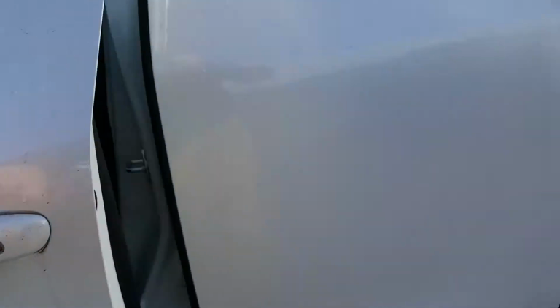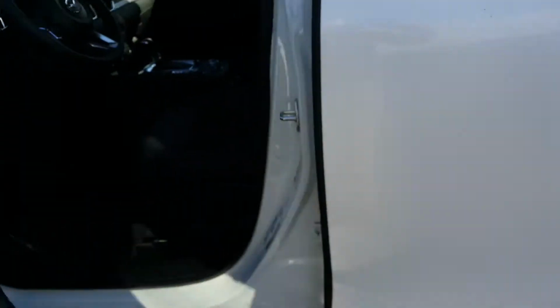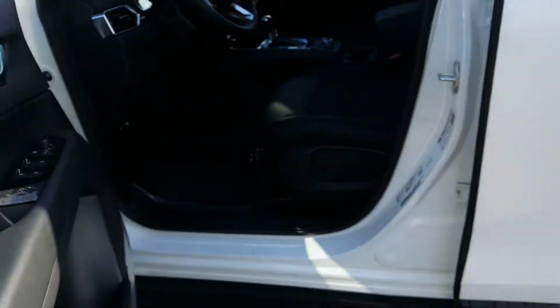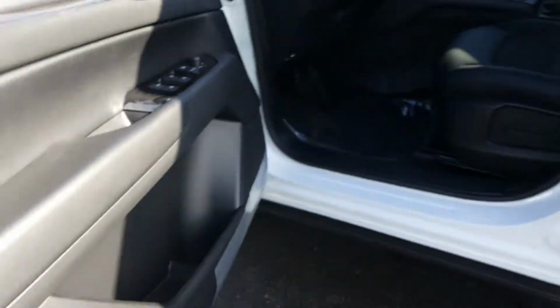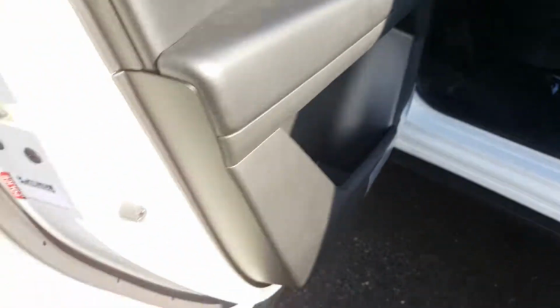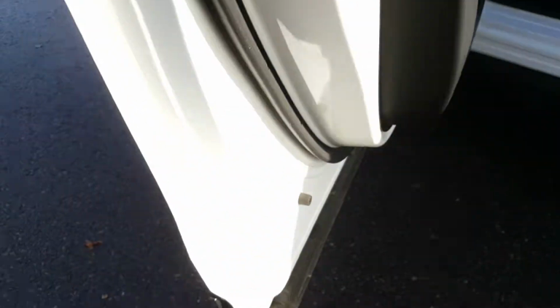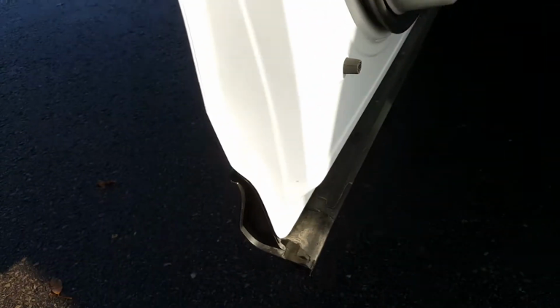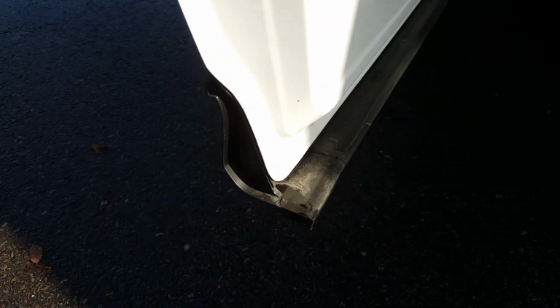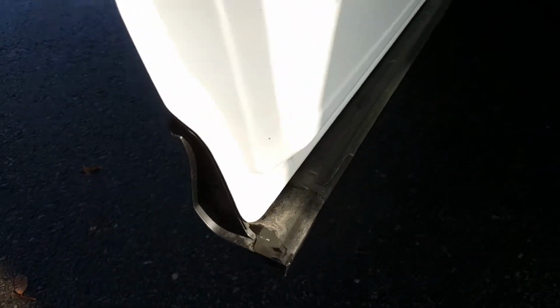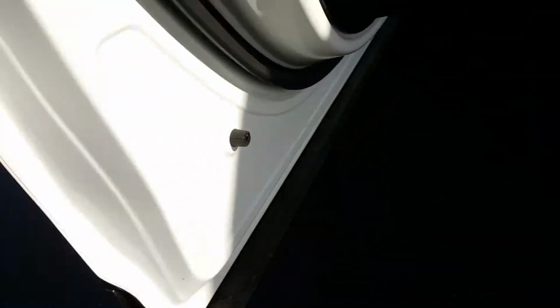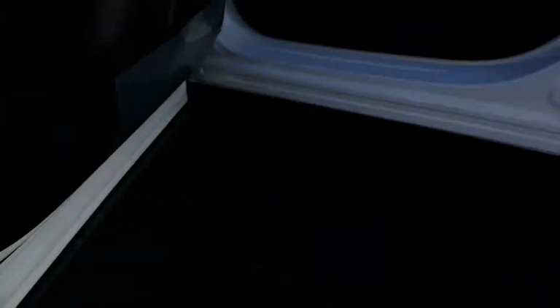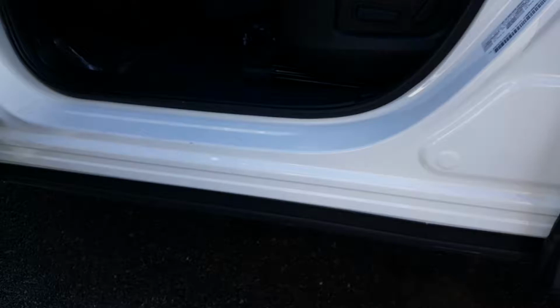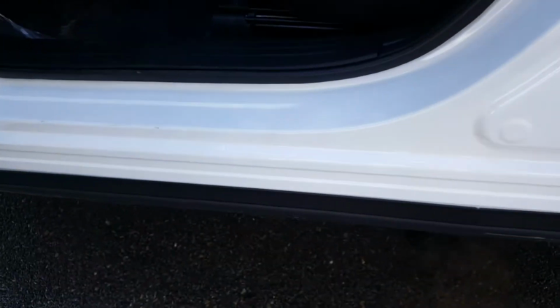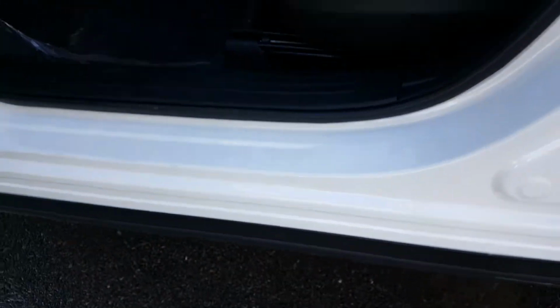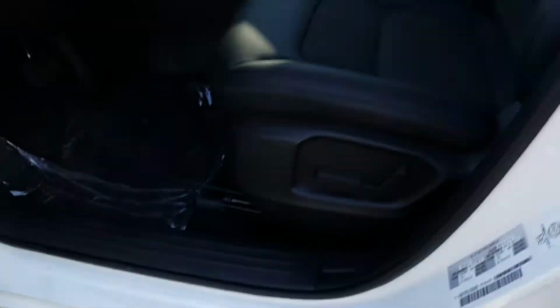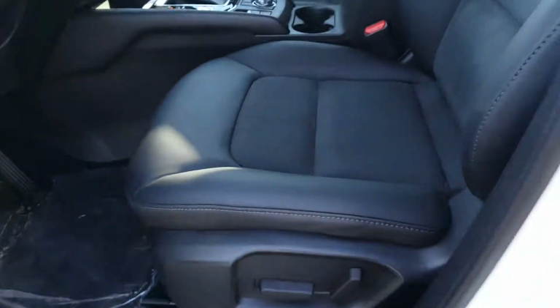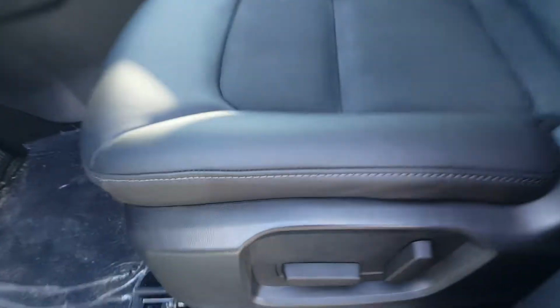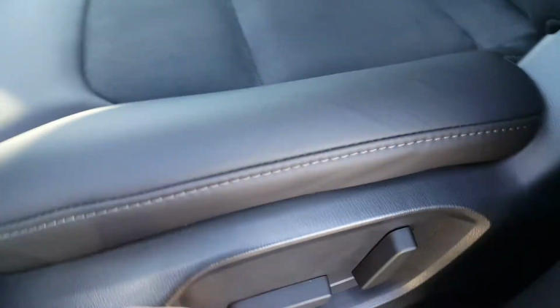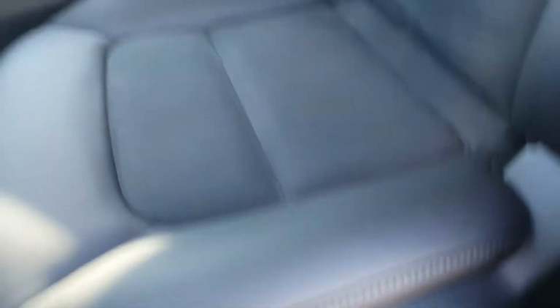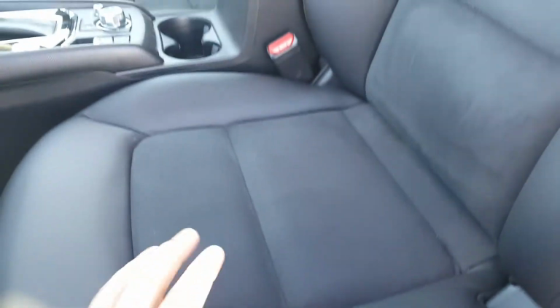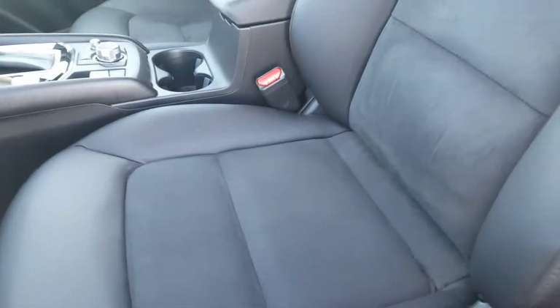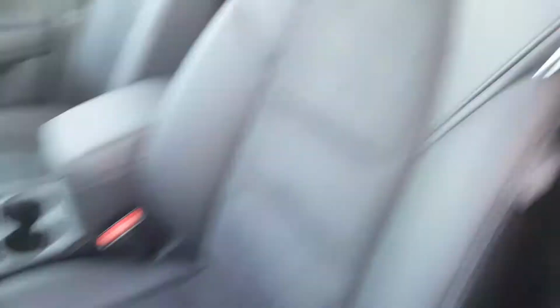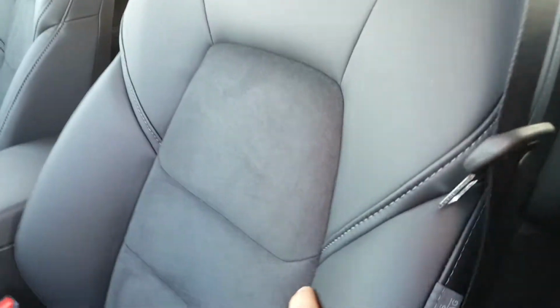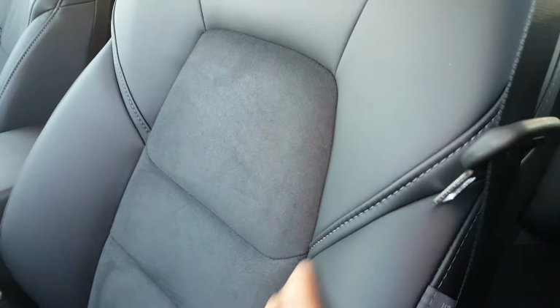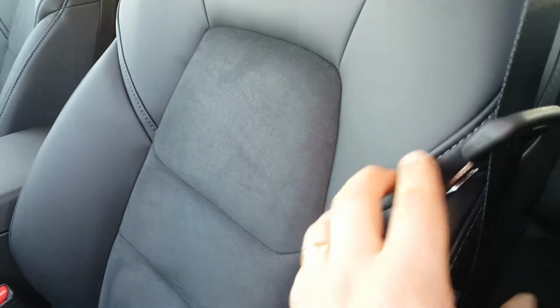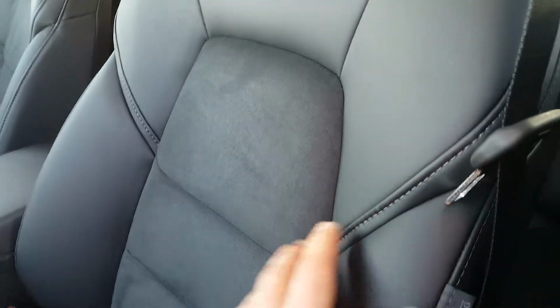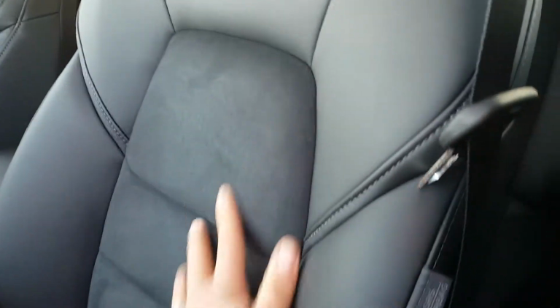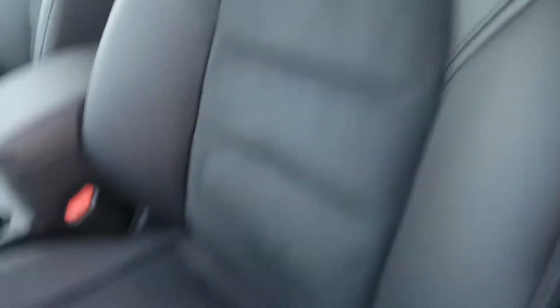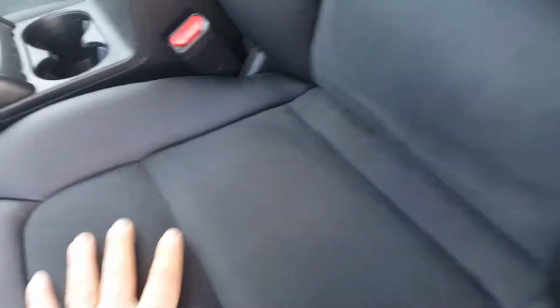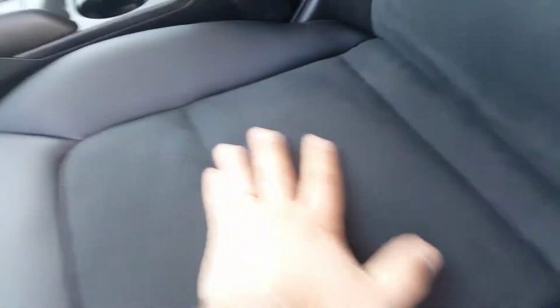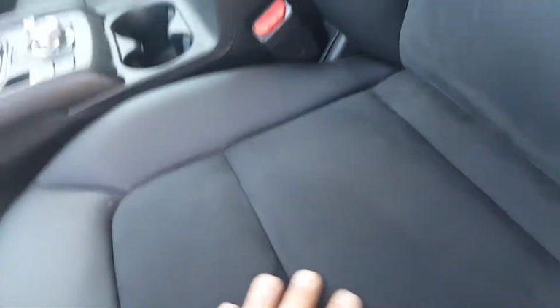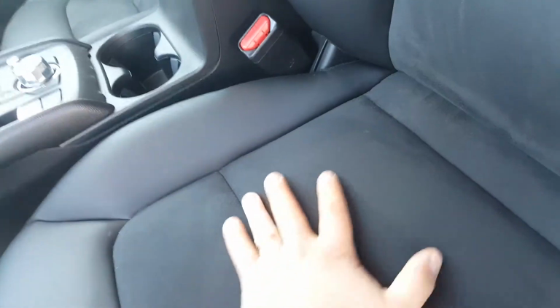Once we open the vehicle, as you can see the plastic goes all the way down, avoiding dirt from coming in. Power seats, leather interior with stitching, and cloth suede in the middle — cool in the summer and very warm in the winter.